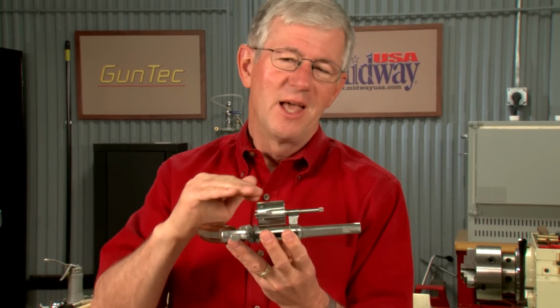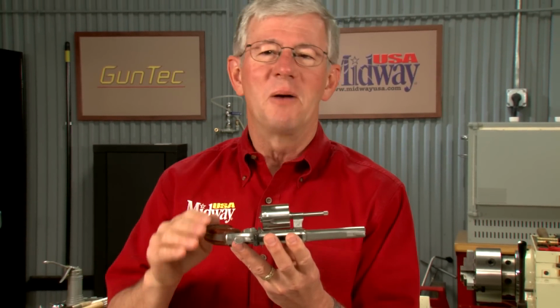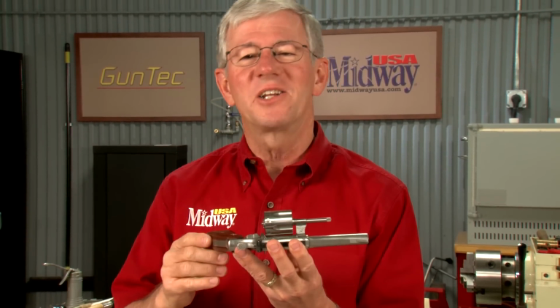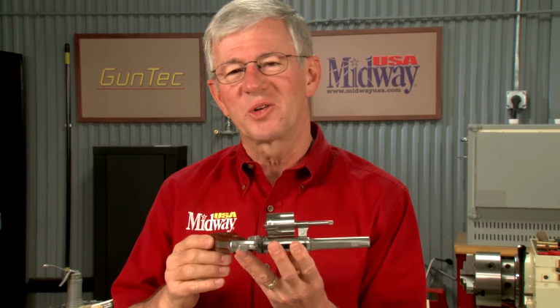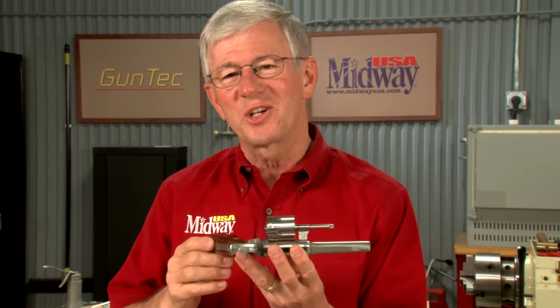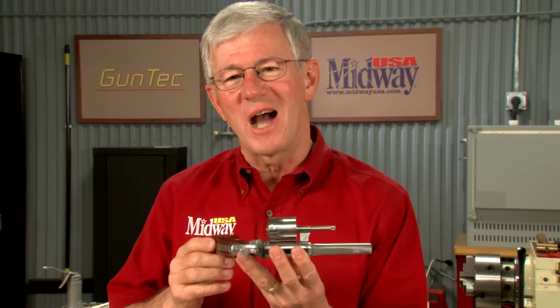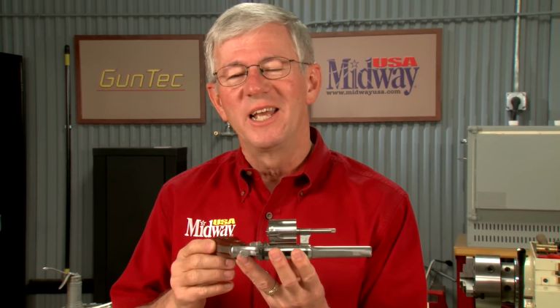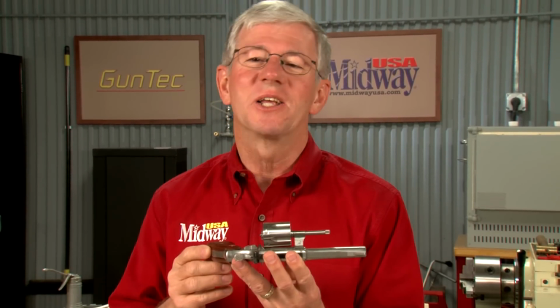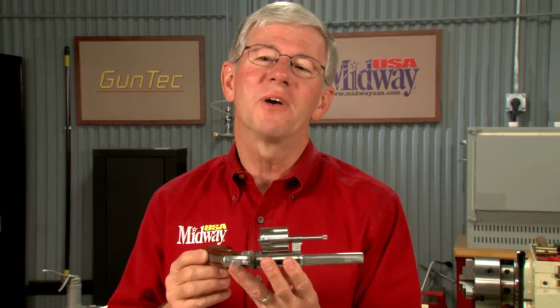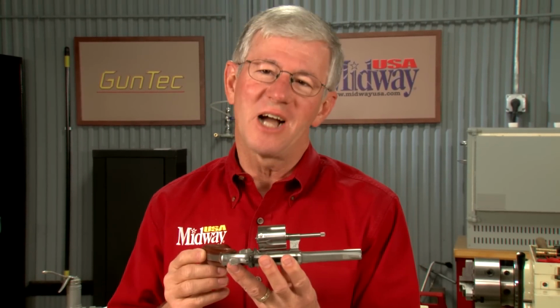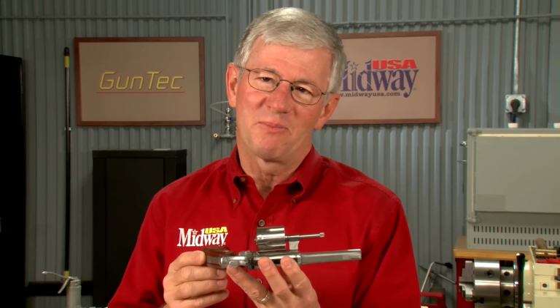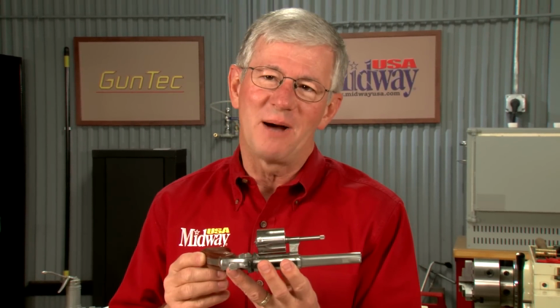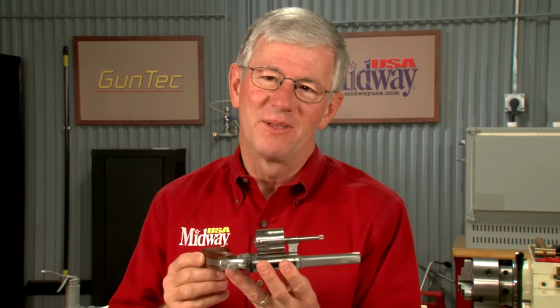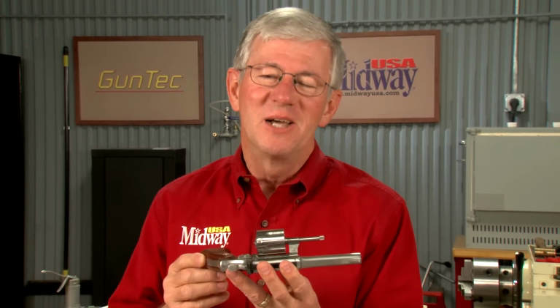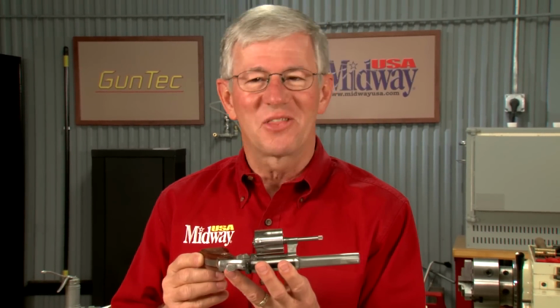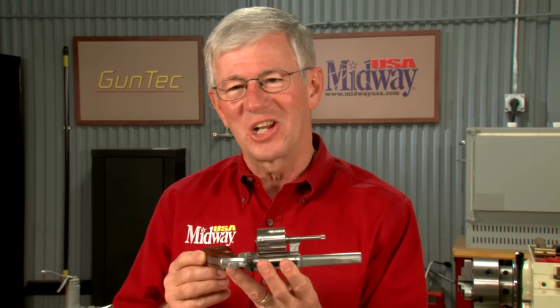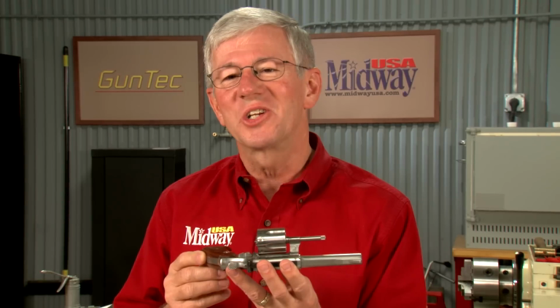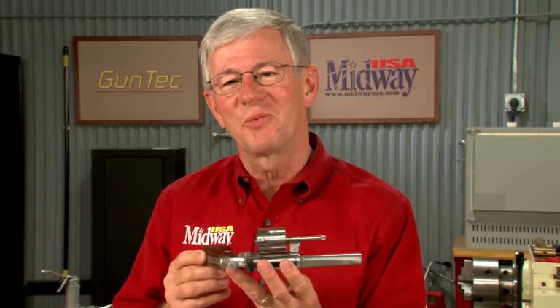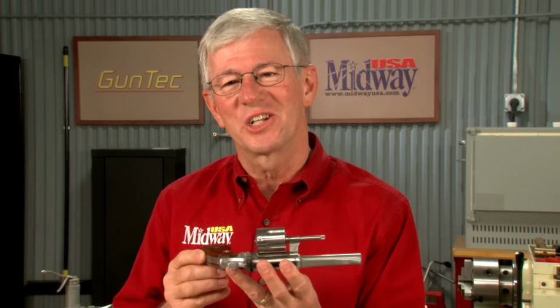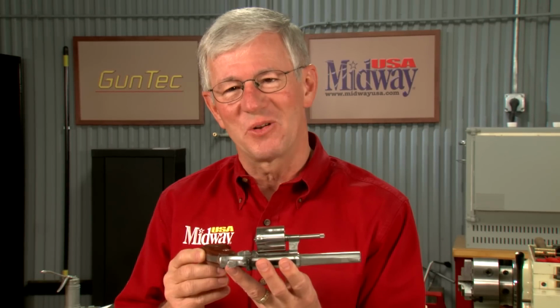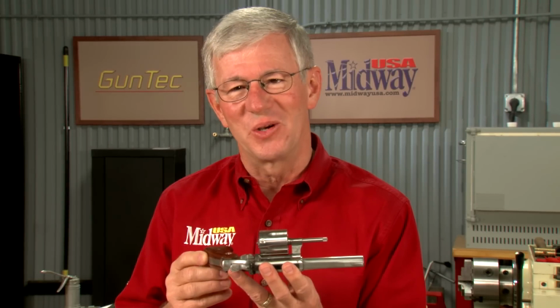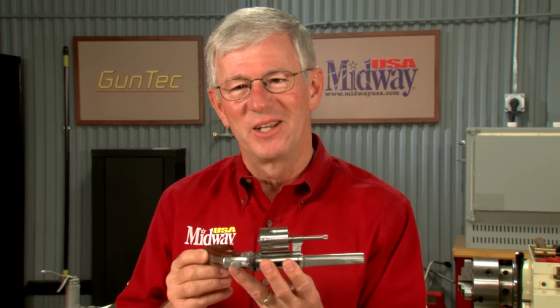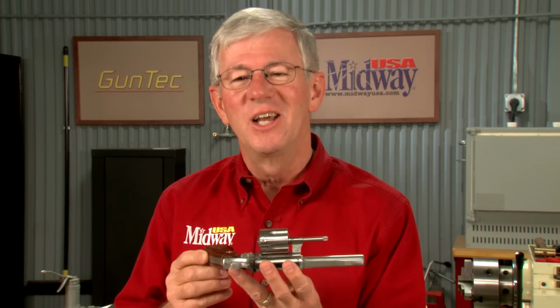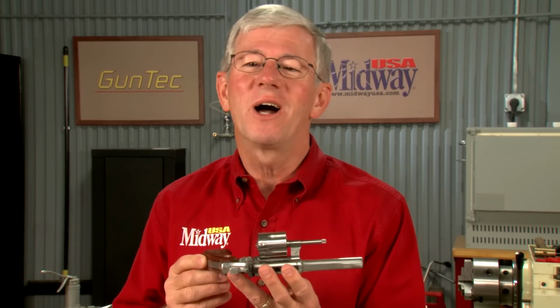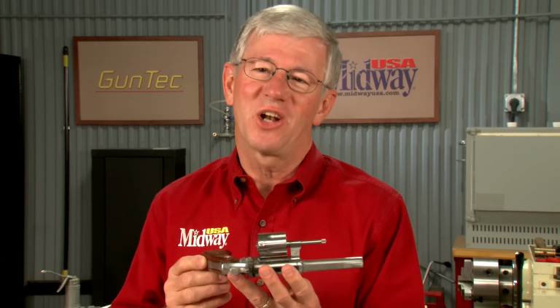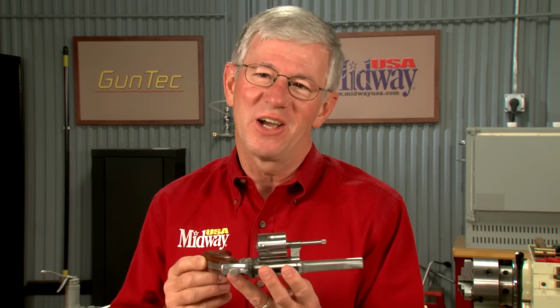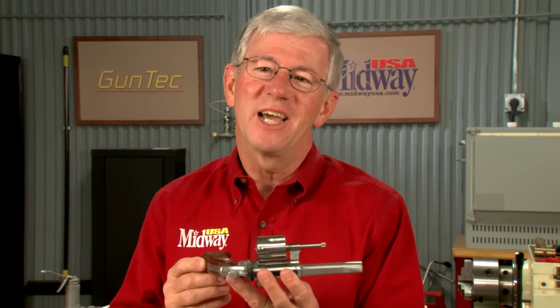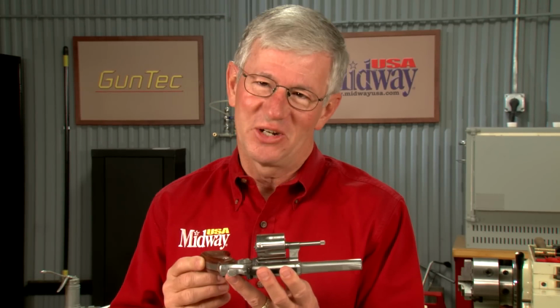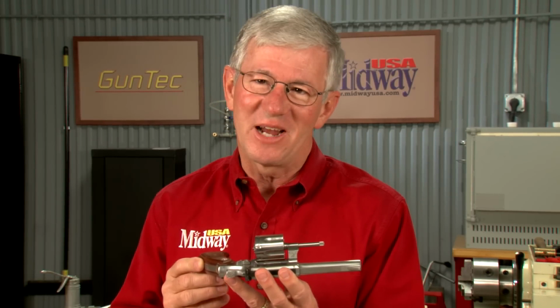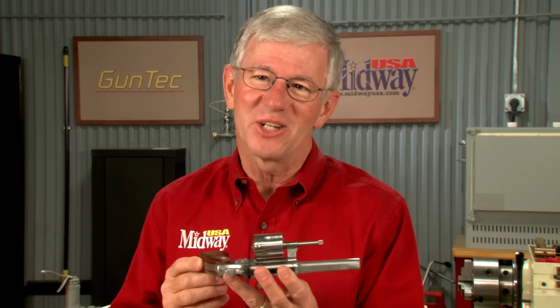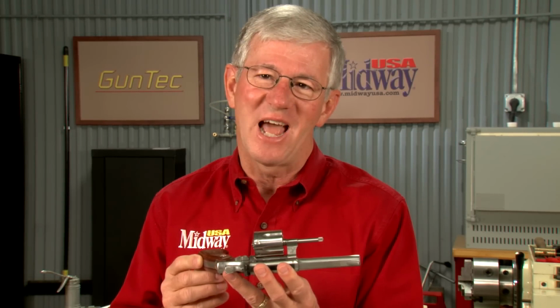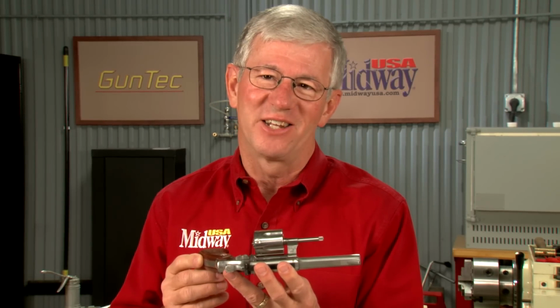A bent extractor rod is a pretty common problem, but the solution is pretty simple too. Watch along as we straighten this one out.